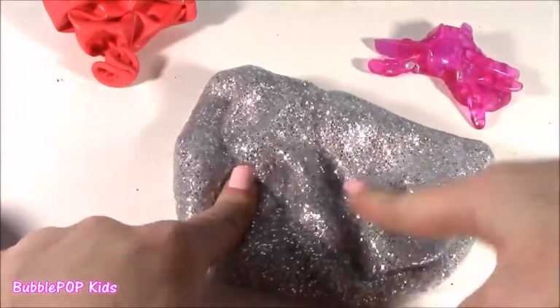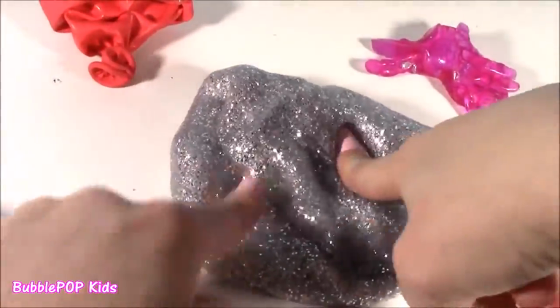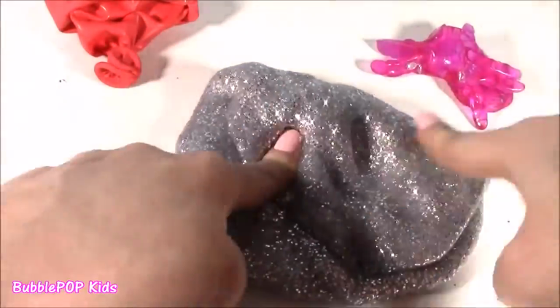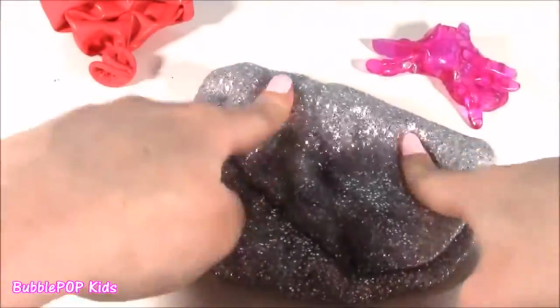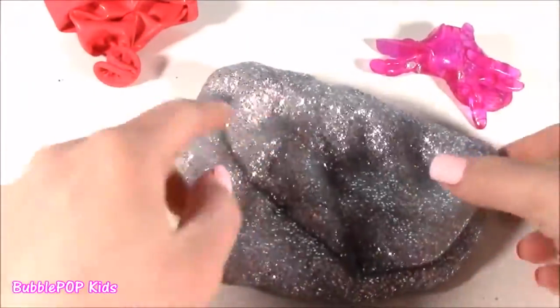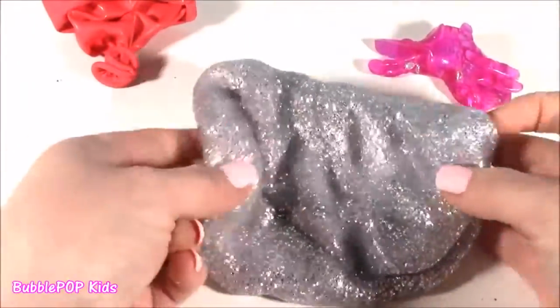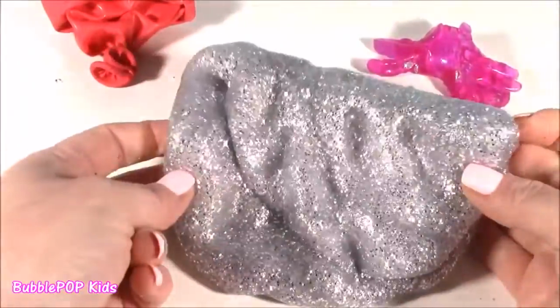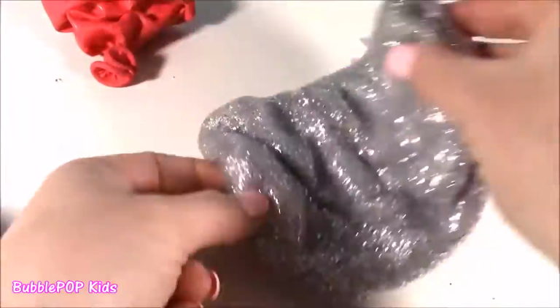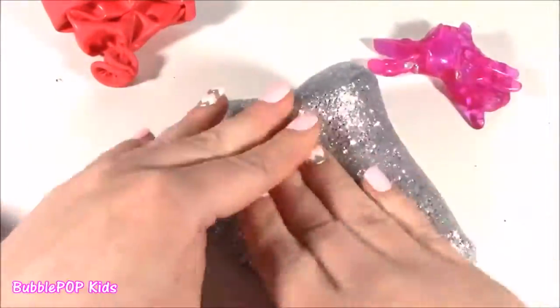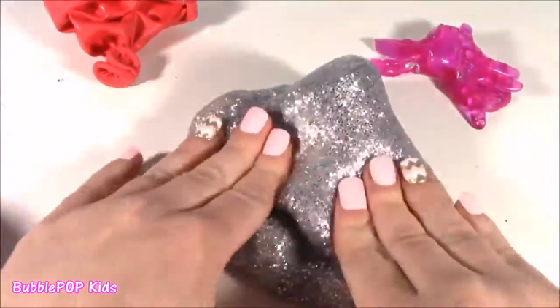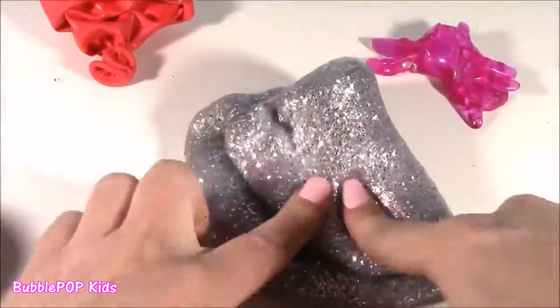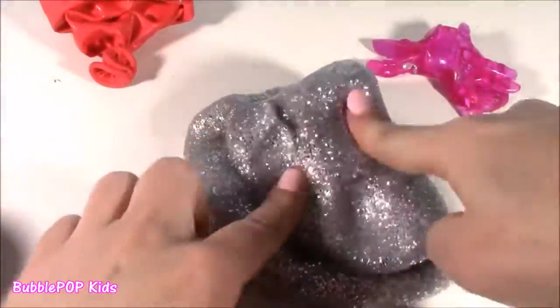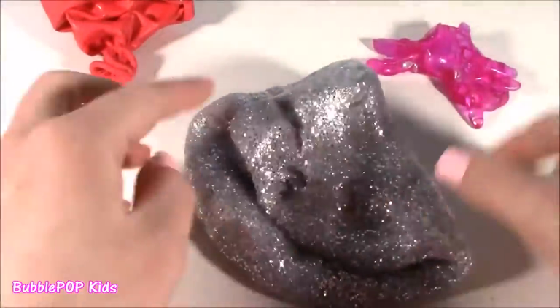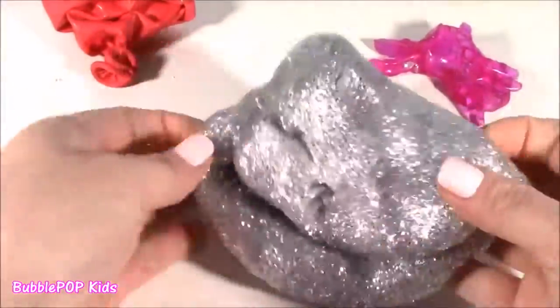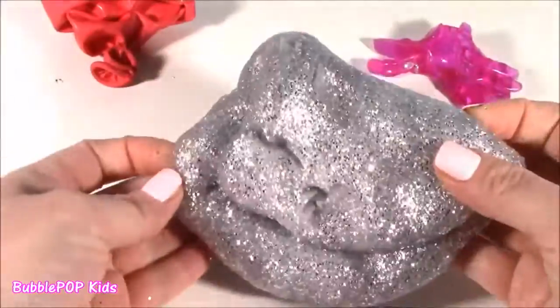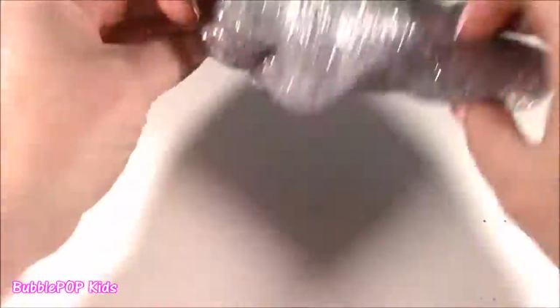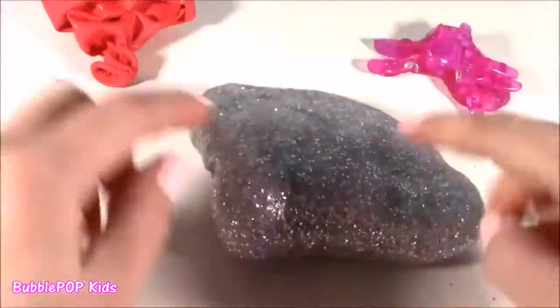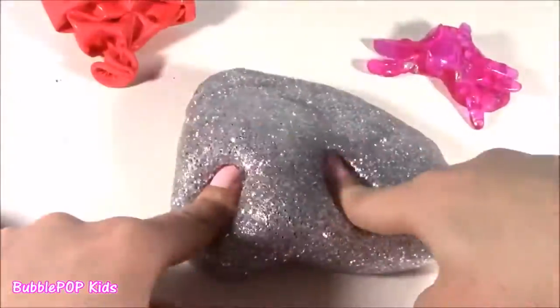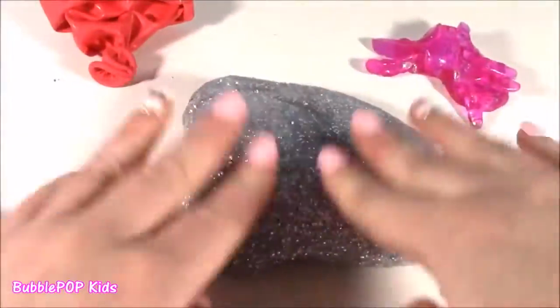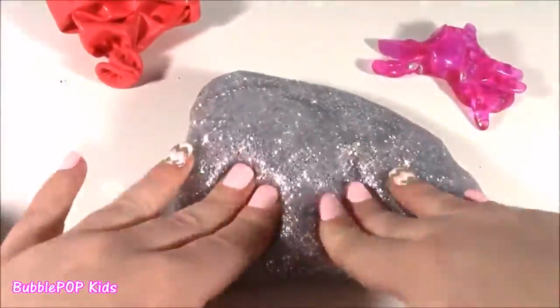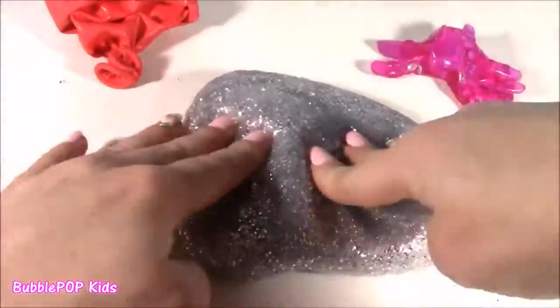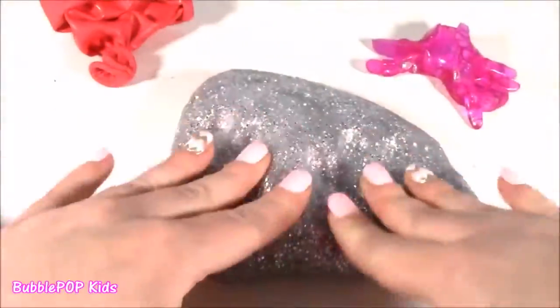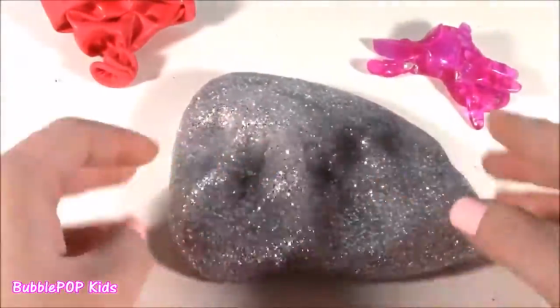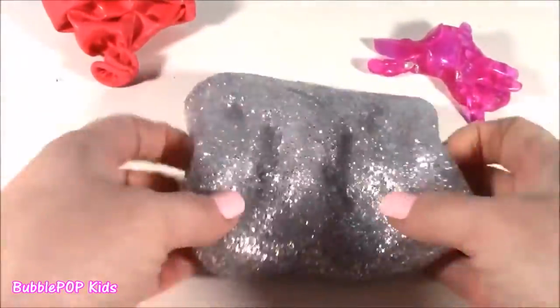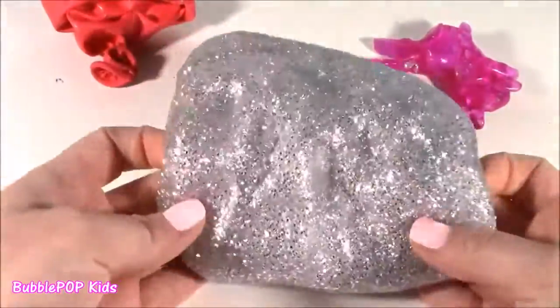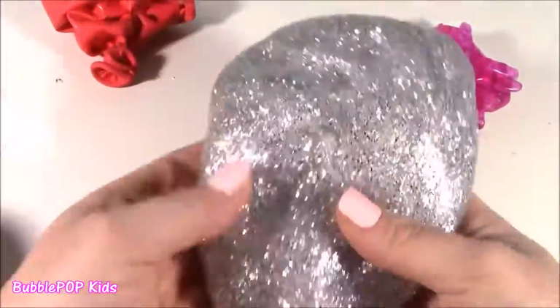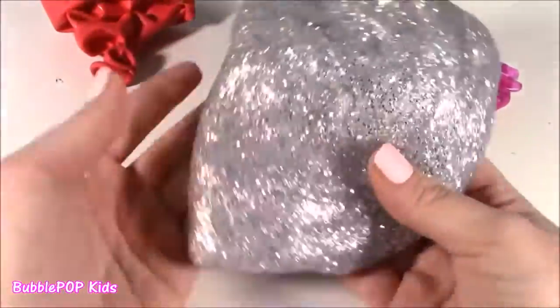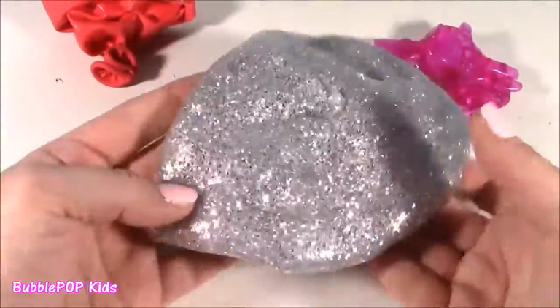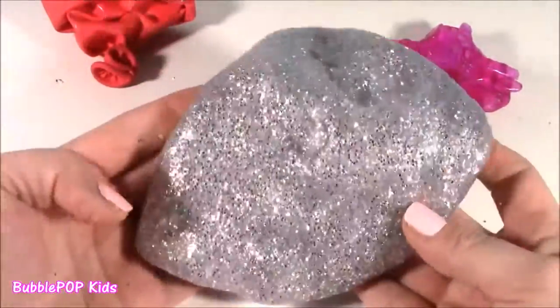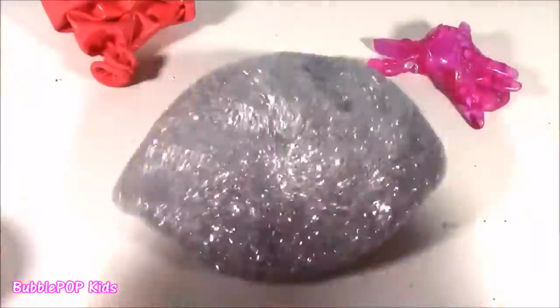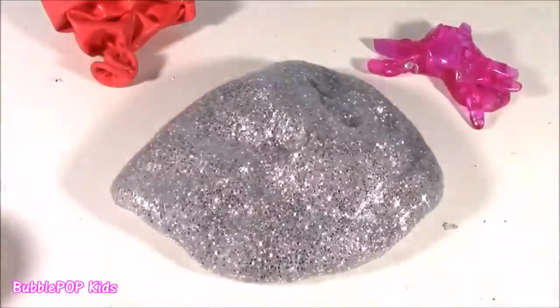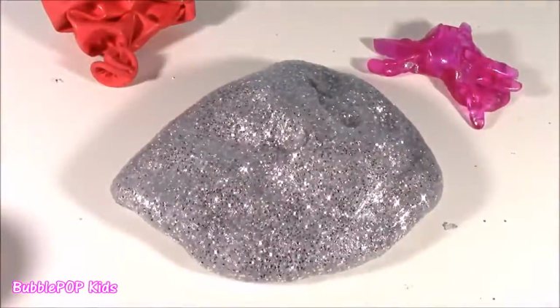Colleen is not just a squishy maker anymore — I think she's a slime and putty maker. It's like a super huge chunk, bigger than my hand. Look at this glittery squishy gold. Look at the sparkle hit the light — it's like galaxy. I need a whole gallon of it.